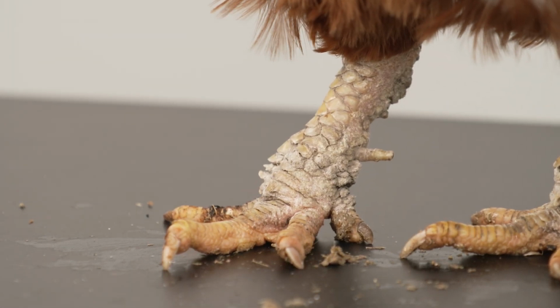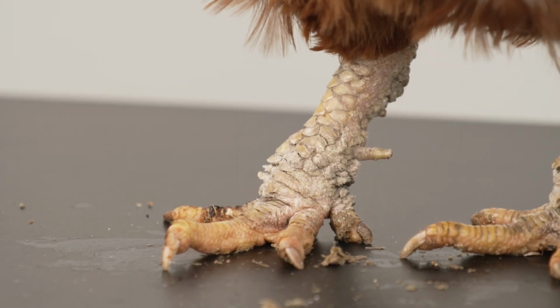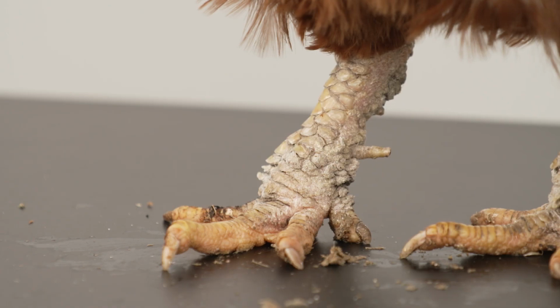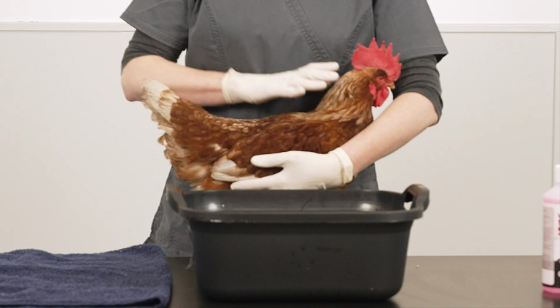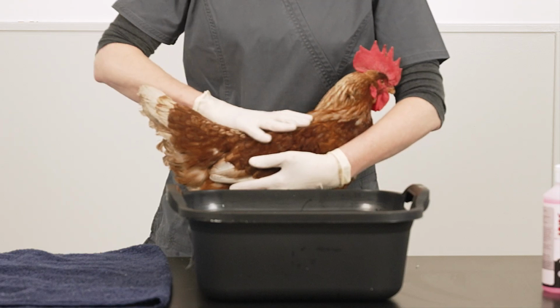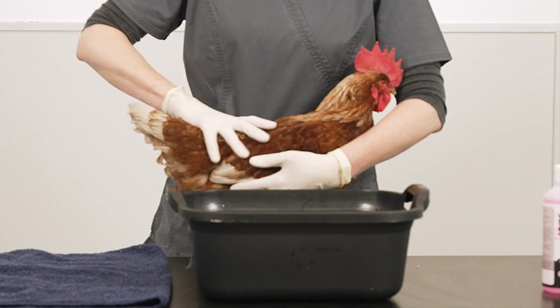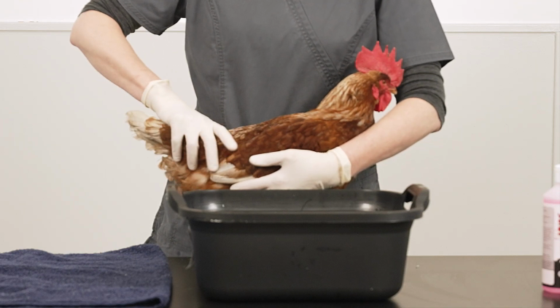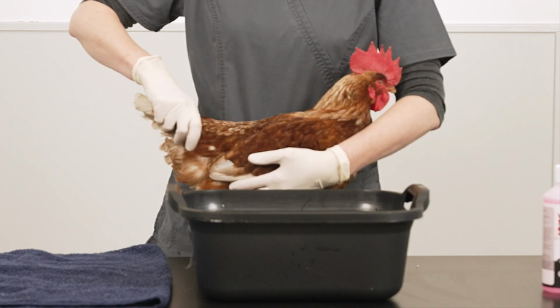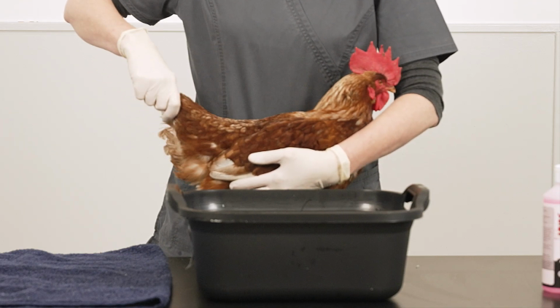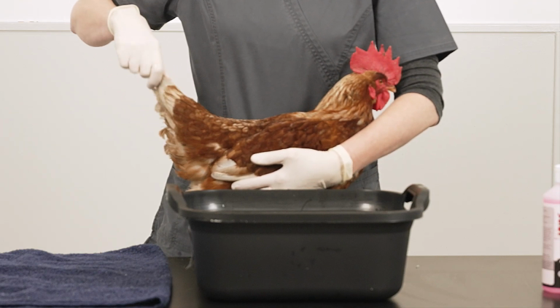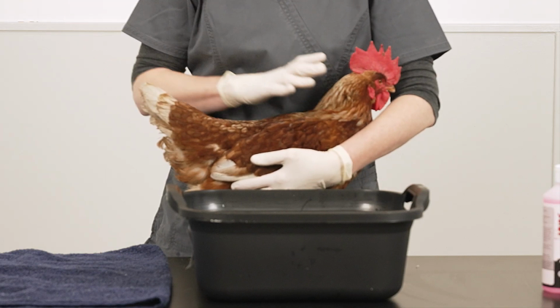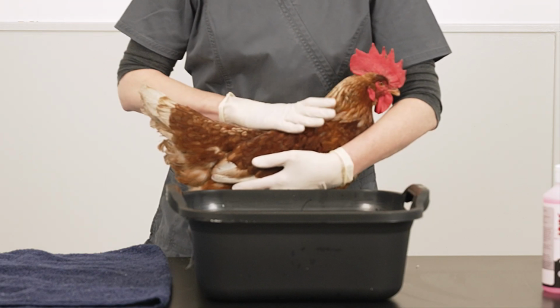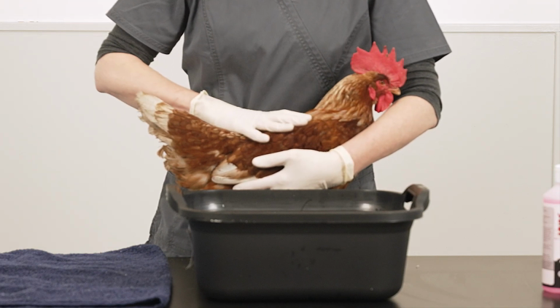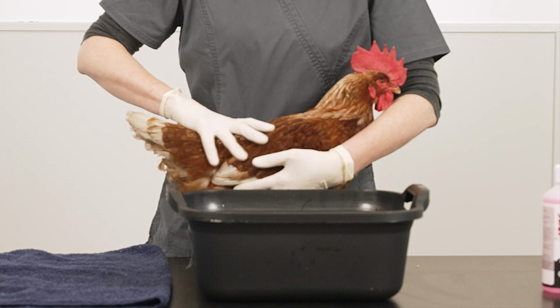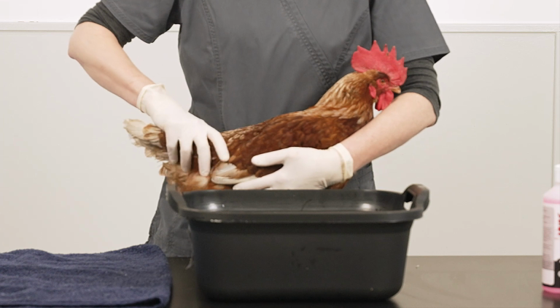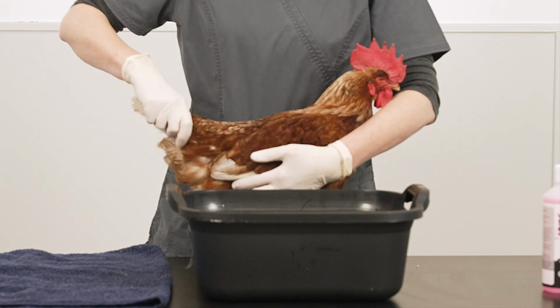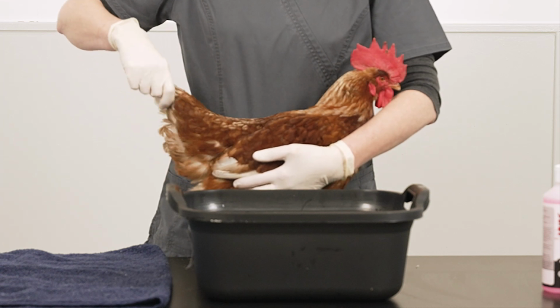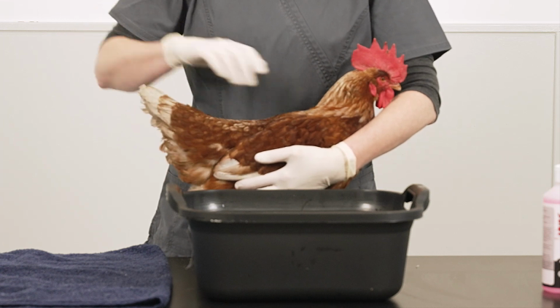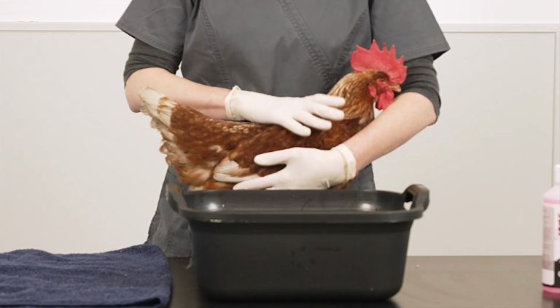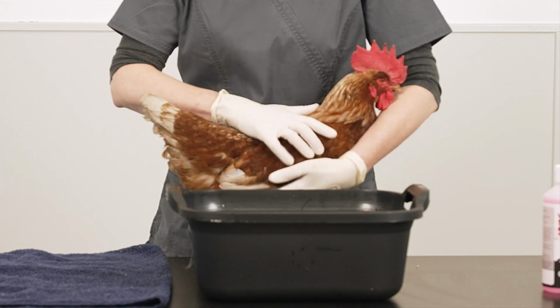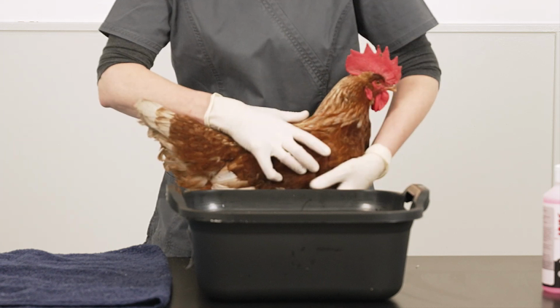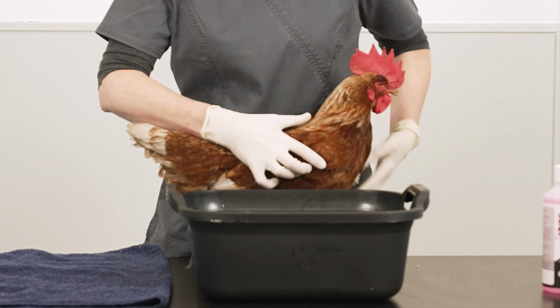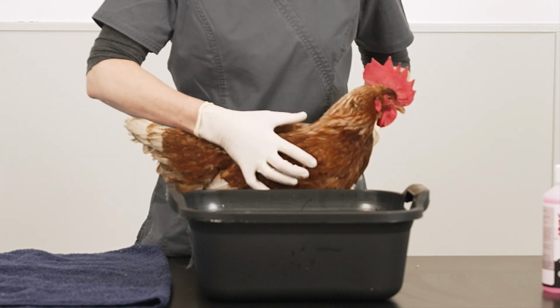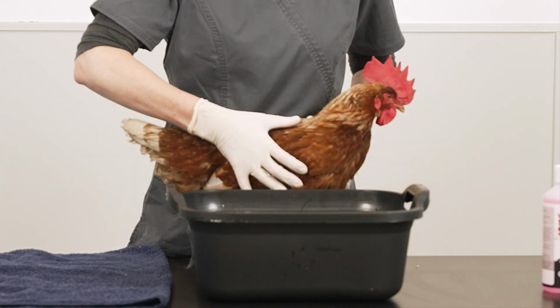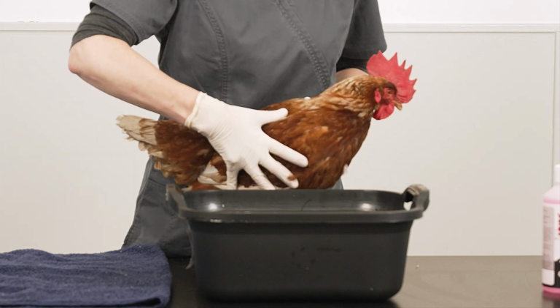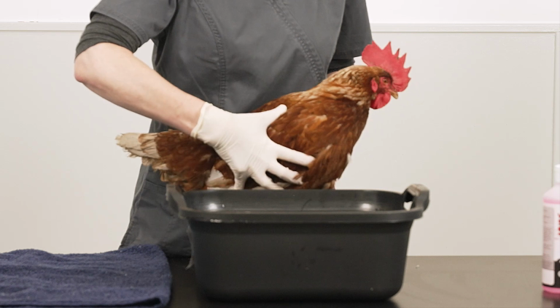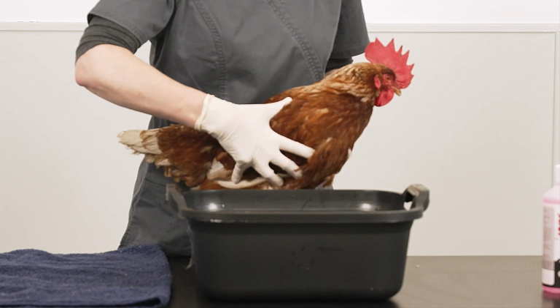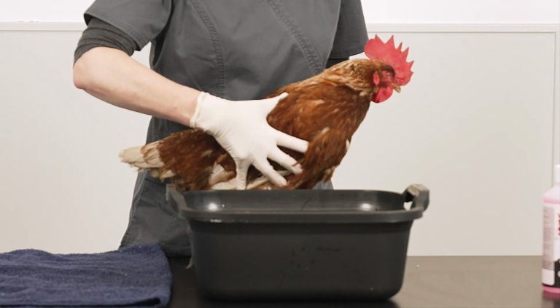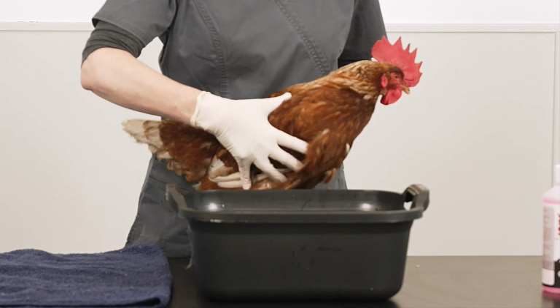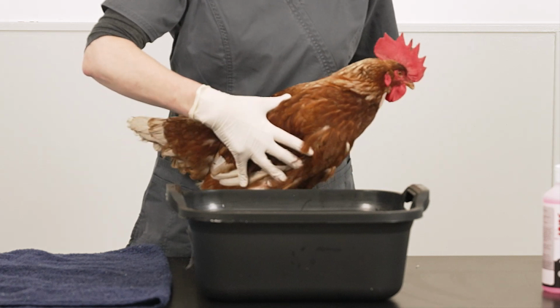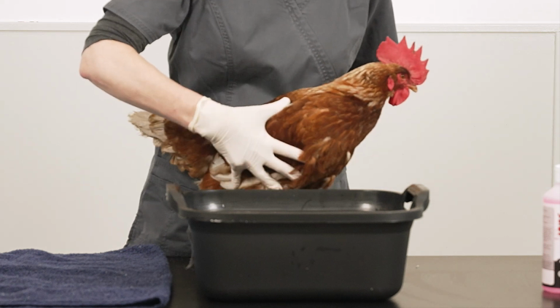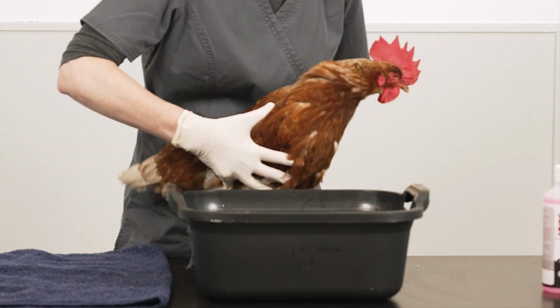Over time the scales become thickened and the legs can appear lumpy, with large gaps visible between the individual scales making them look uneven. An adult mite will lay eggs and spend the whole of its 10 to 14 day life cycle on the affected bird.